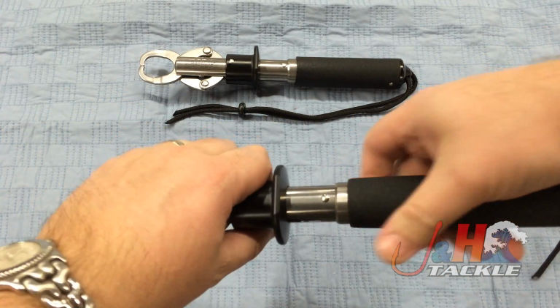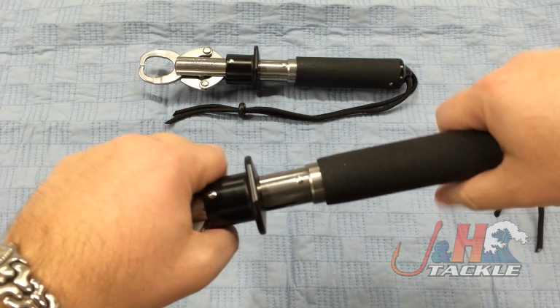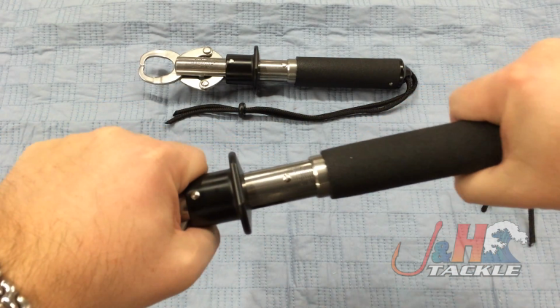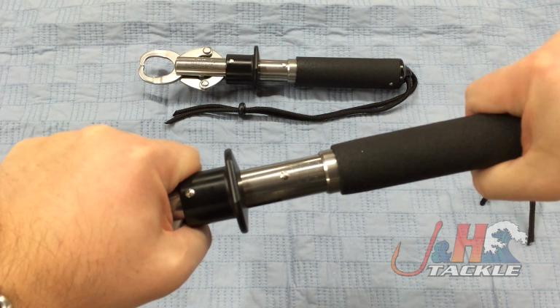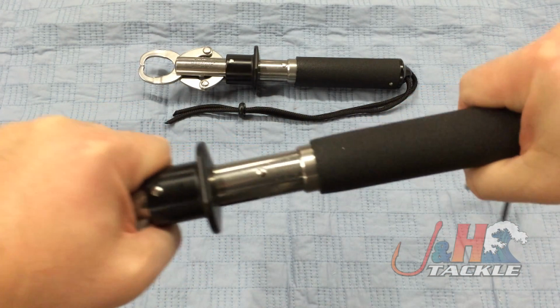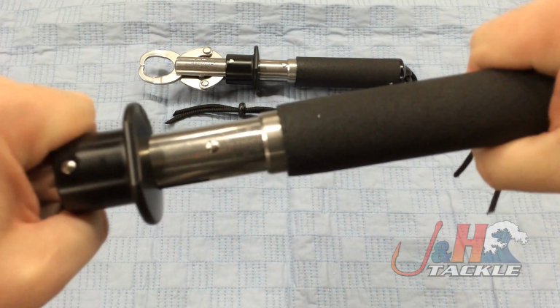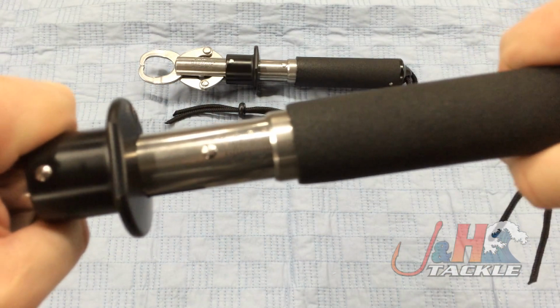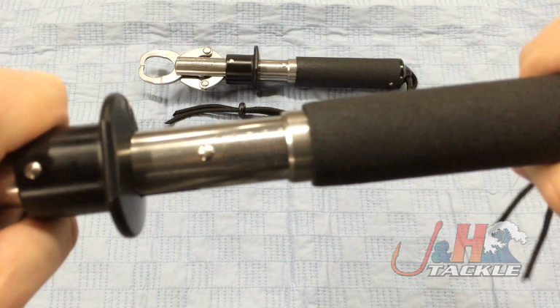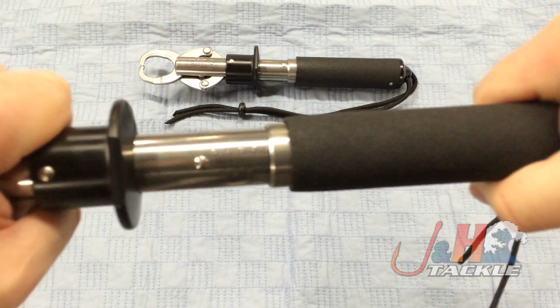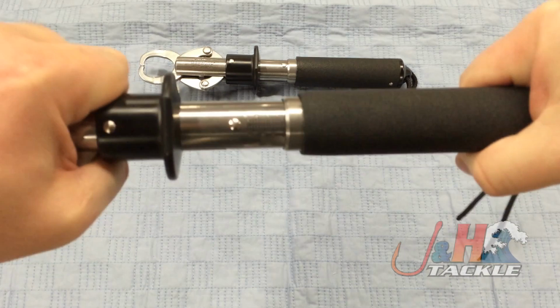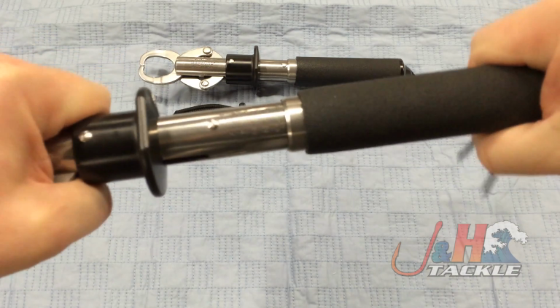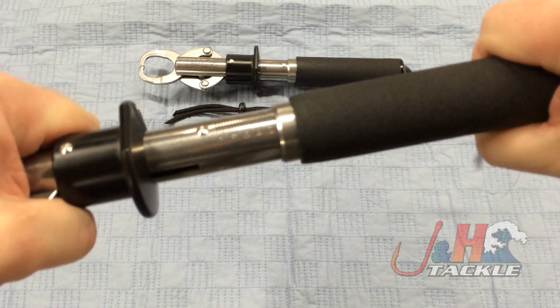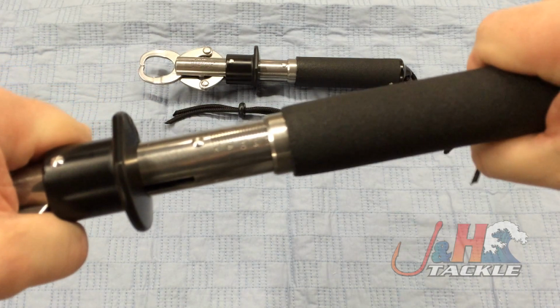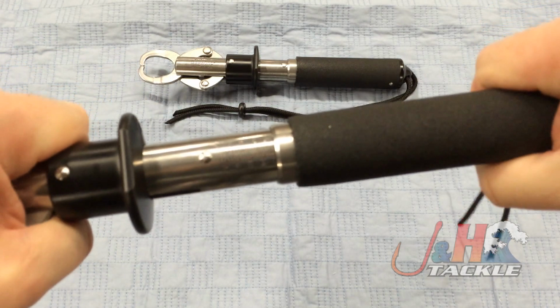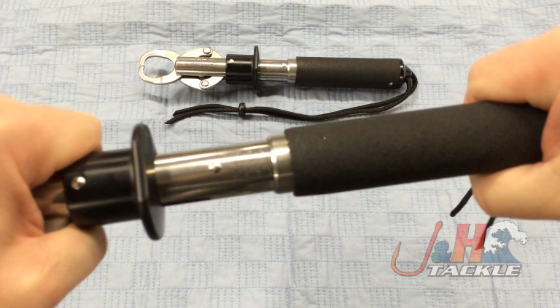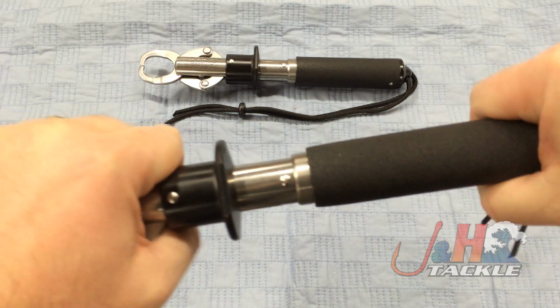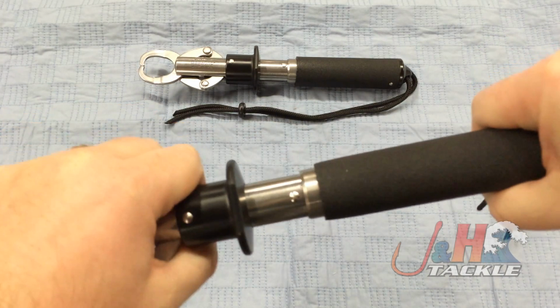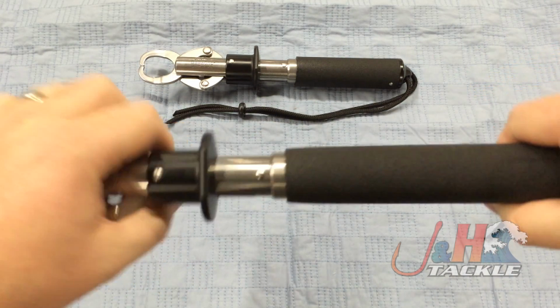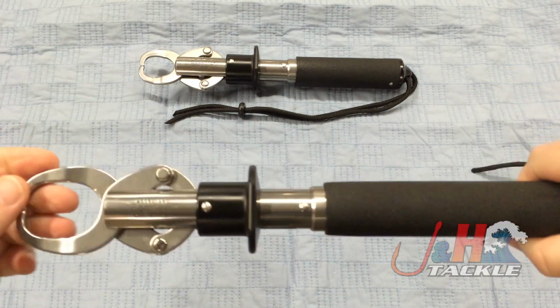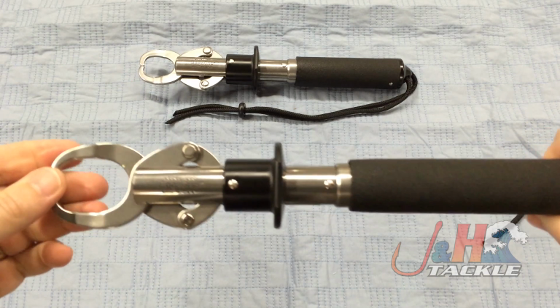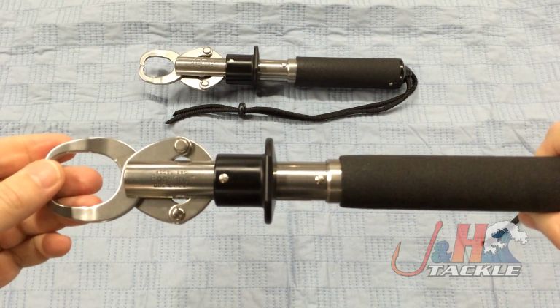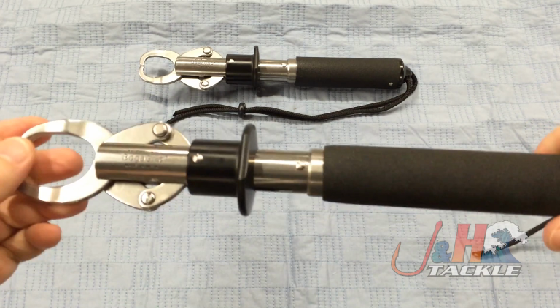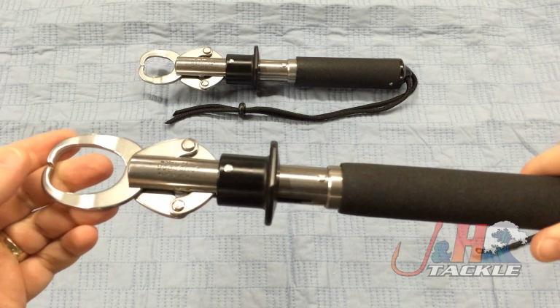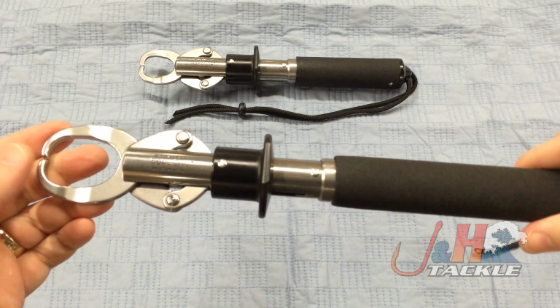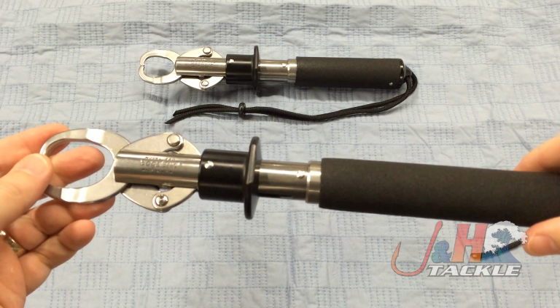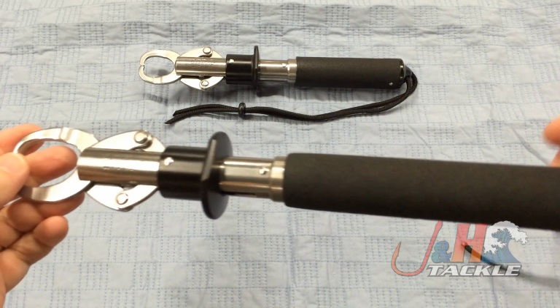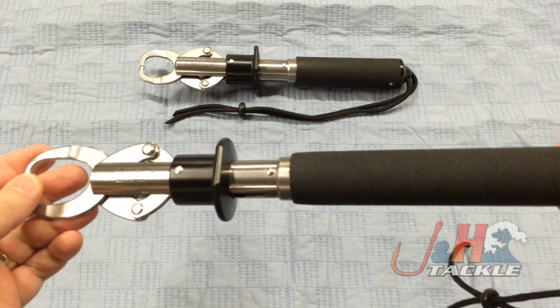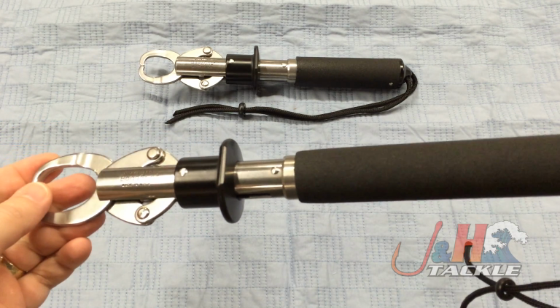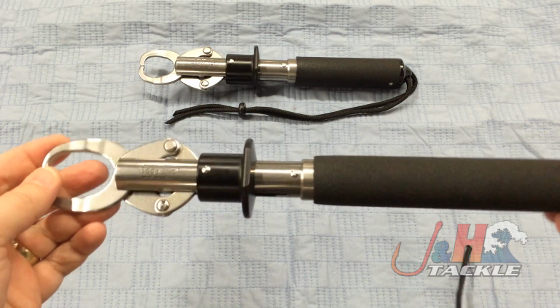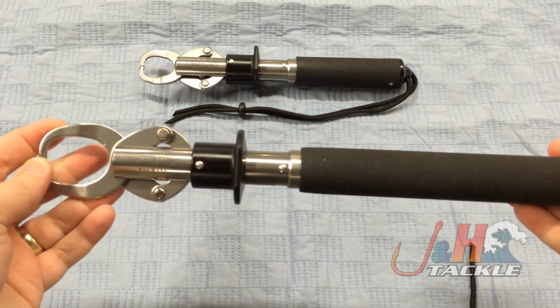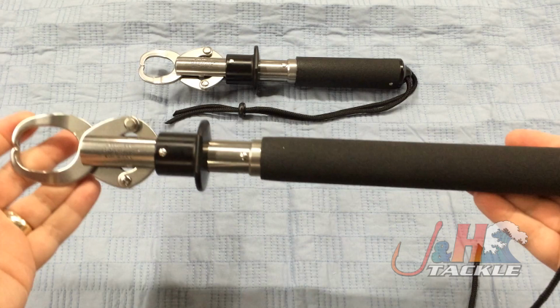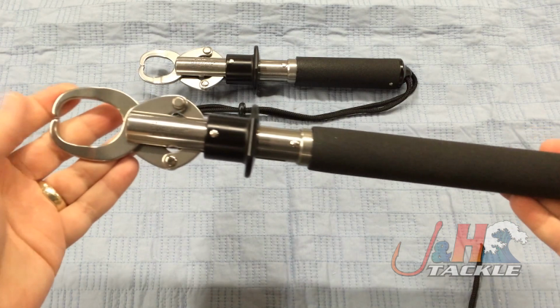As you're pulling them out, it's got a built-in scale, which you can see right there. You can see the scale in there. As you're pulling up, it's actually going to weigh the fish at the same time. This one goes up to a 60-pound scale in there, and it's just an awesome tool.